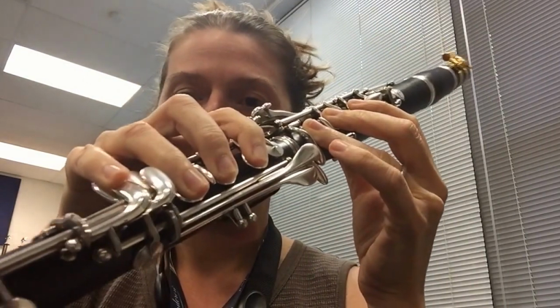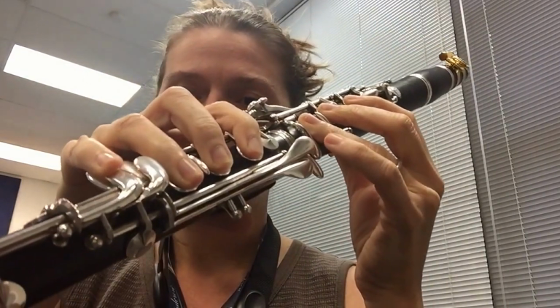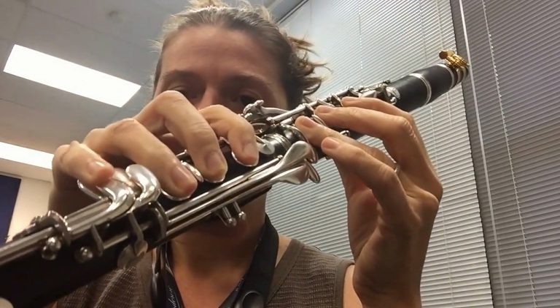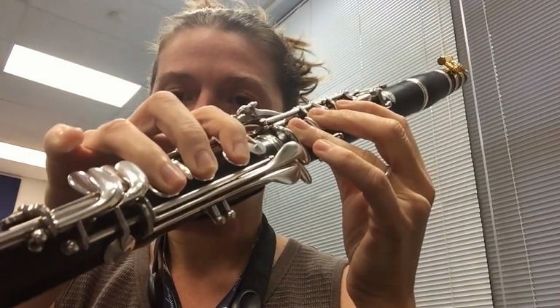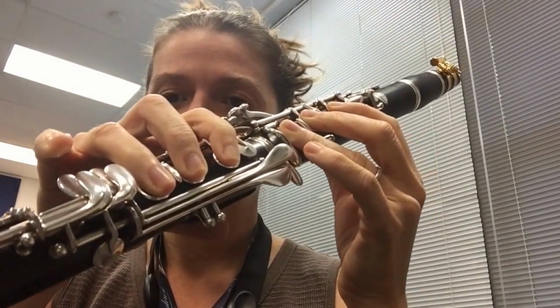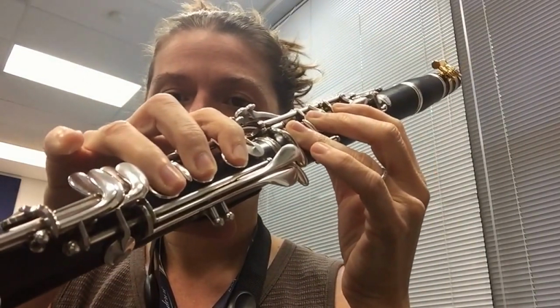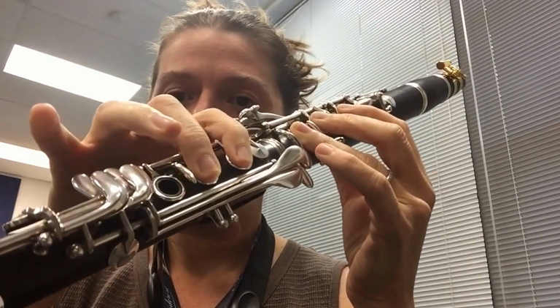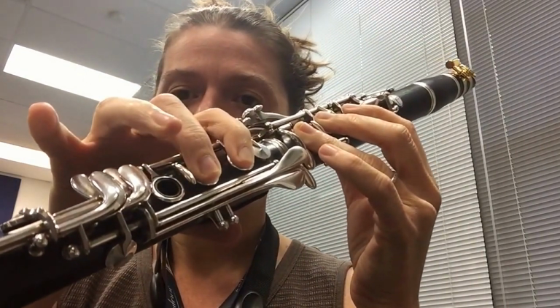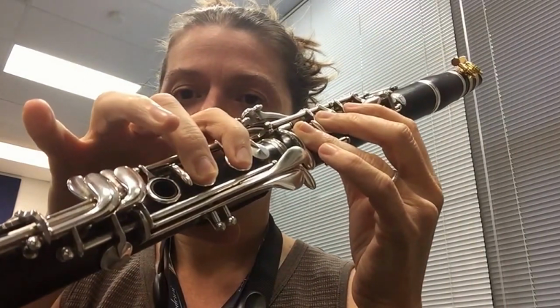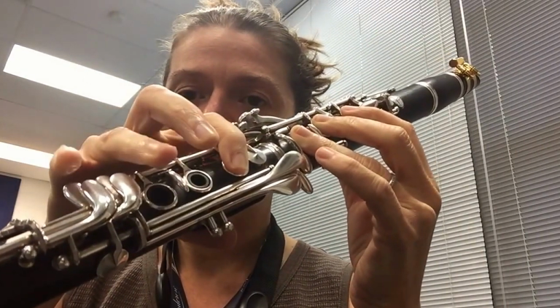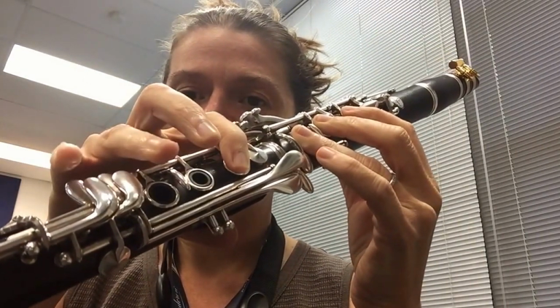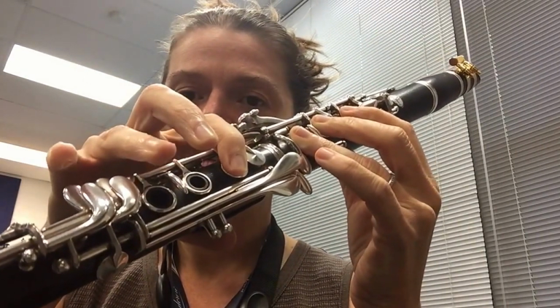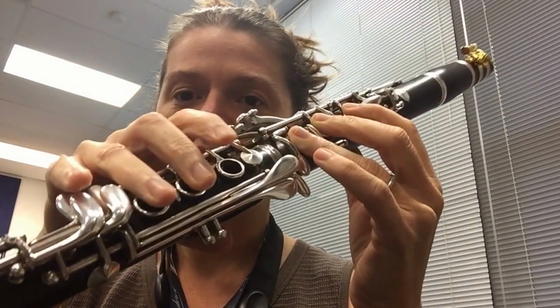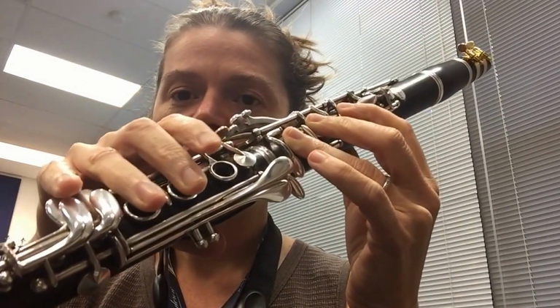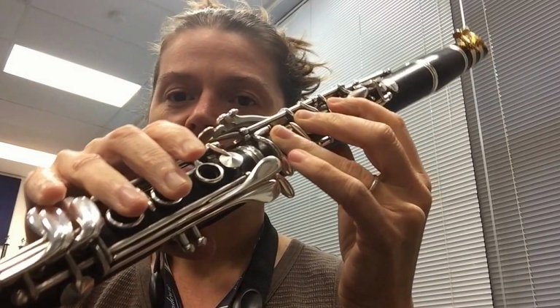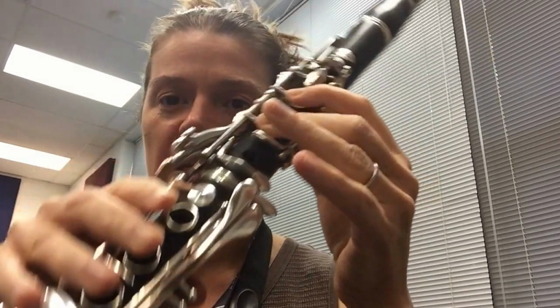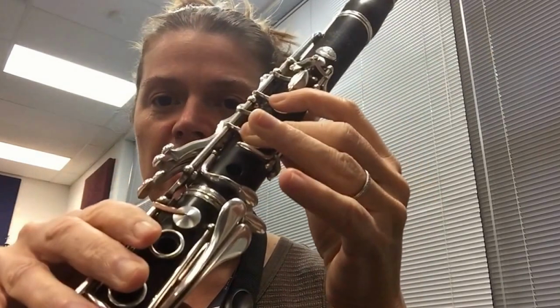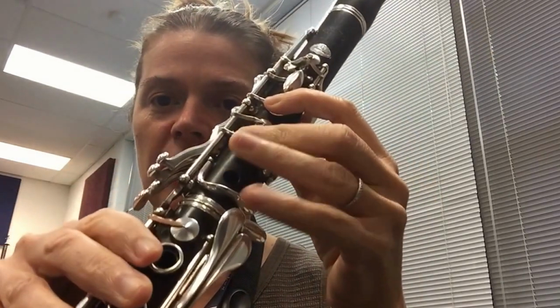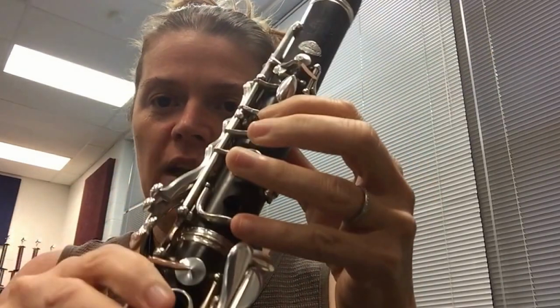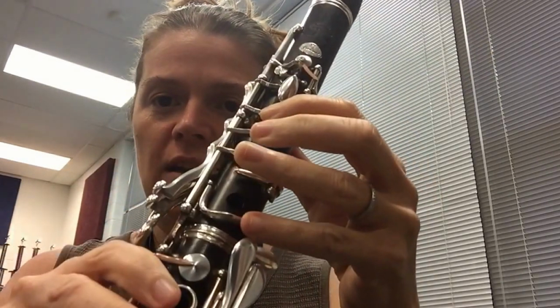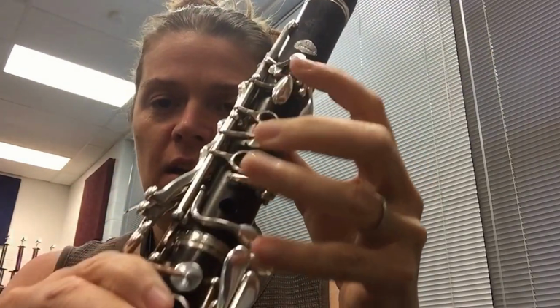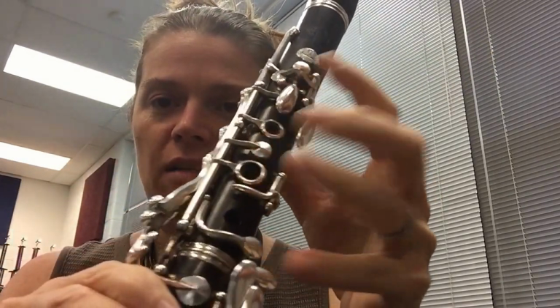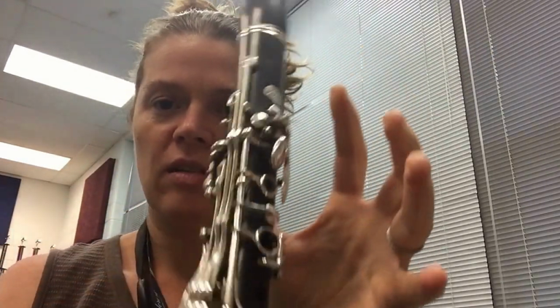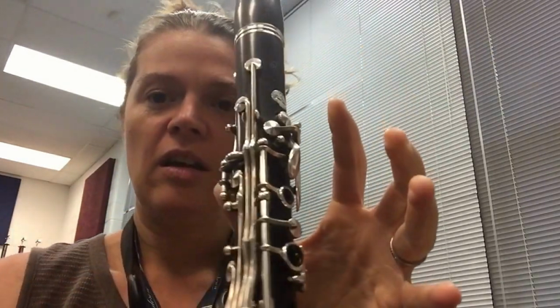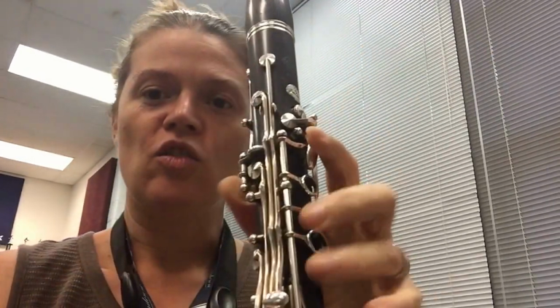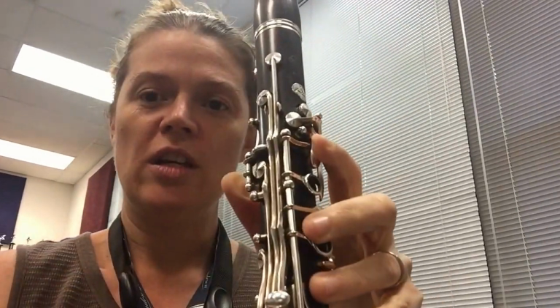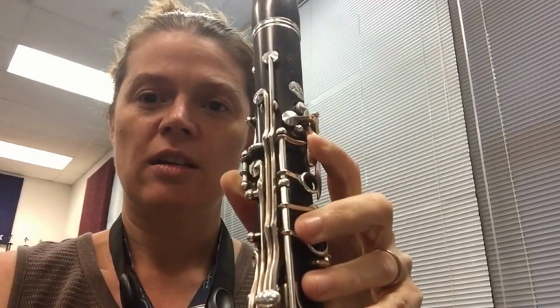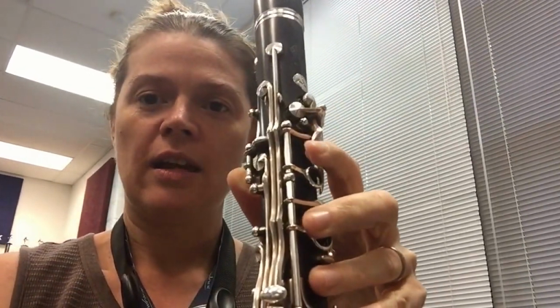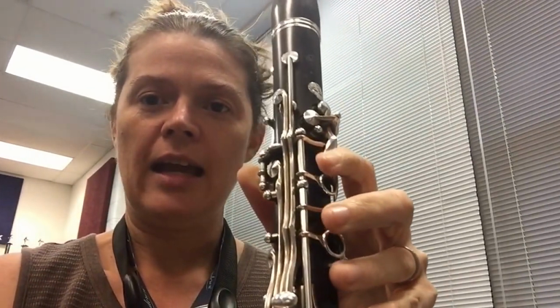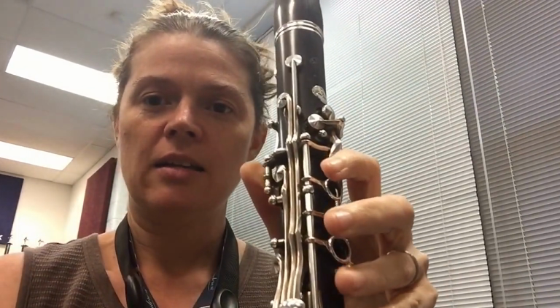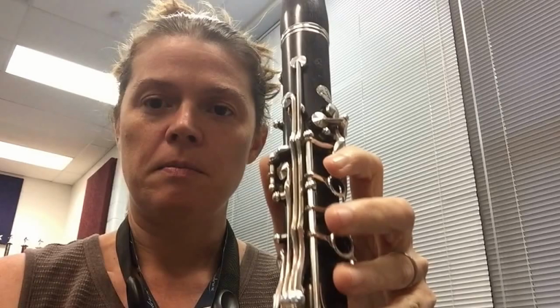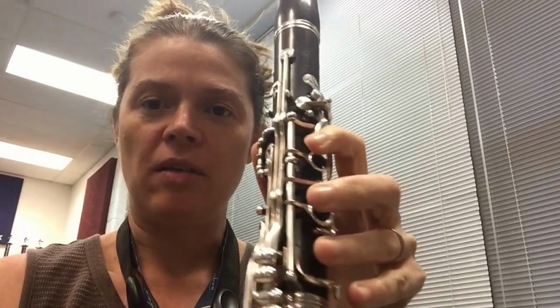So you have F, G, A, Bb, C, D, E, F, G, A, Bb — walking up through the lower register.